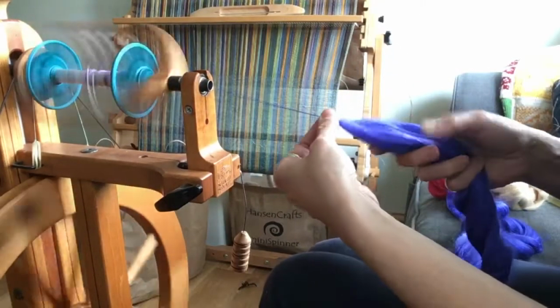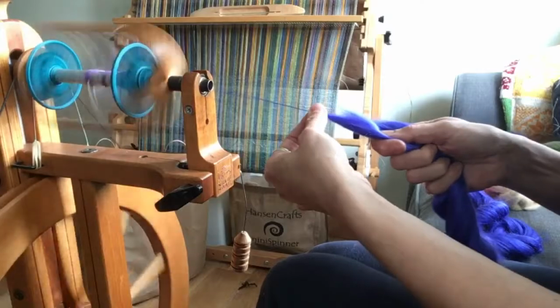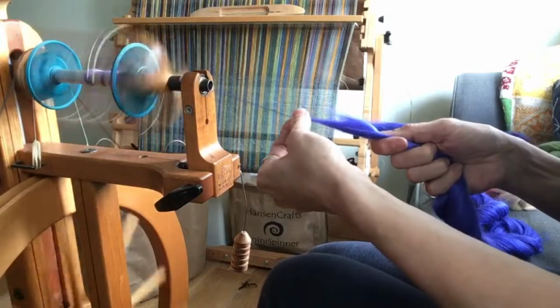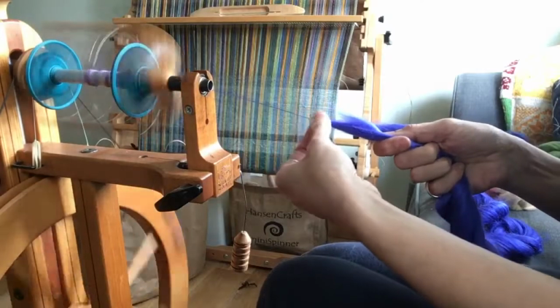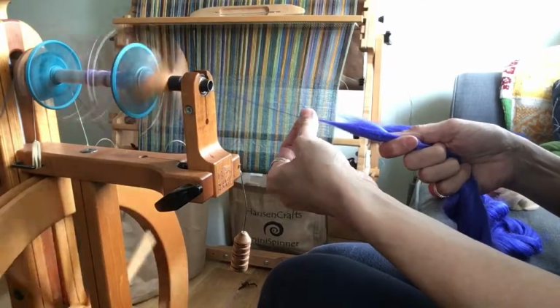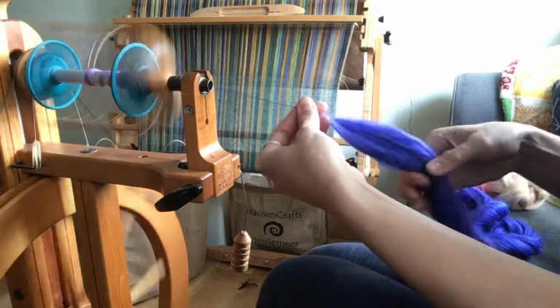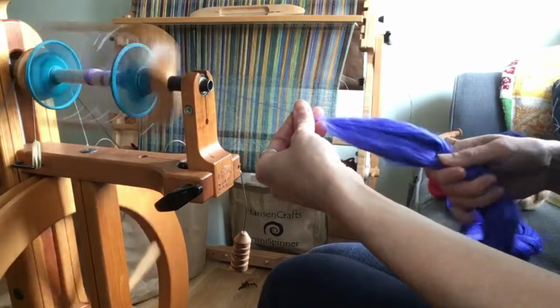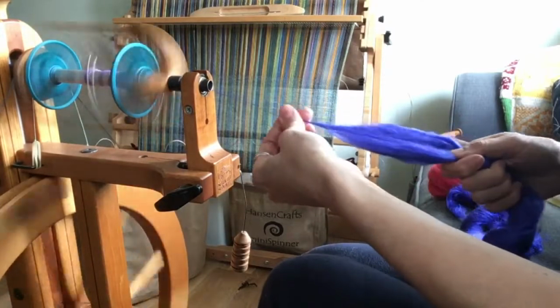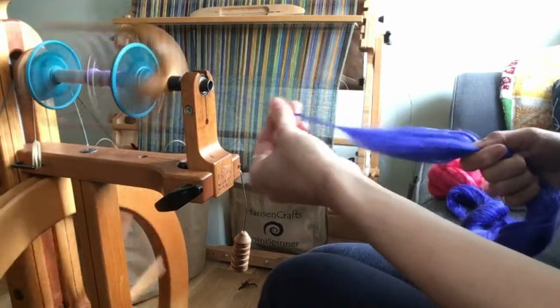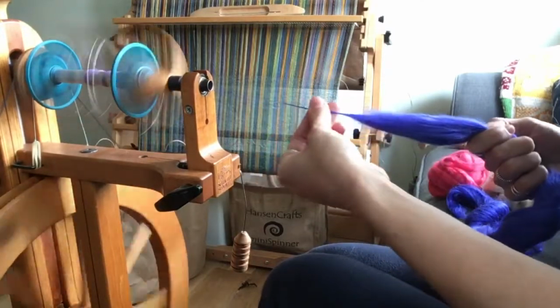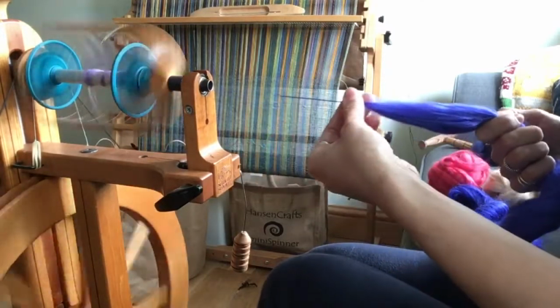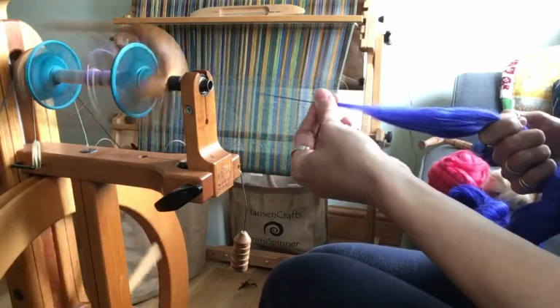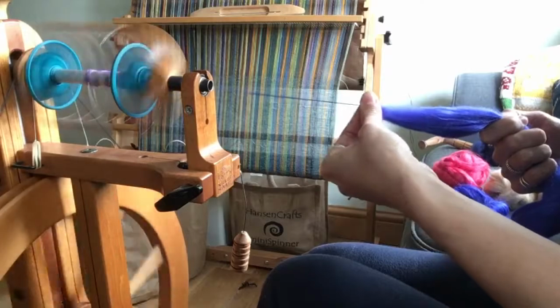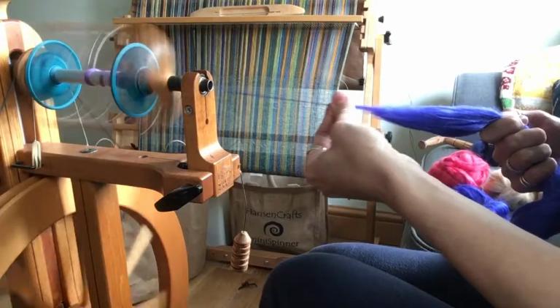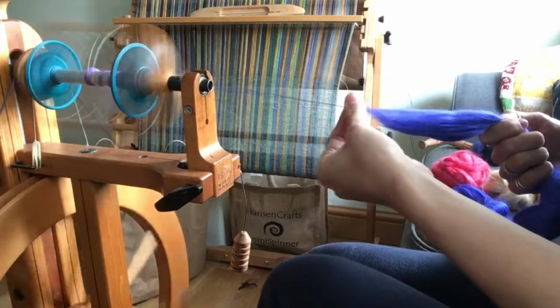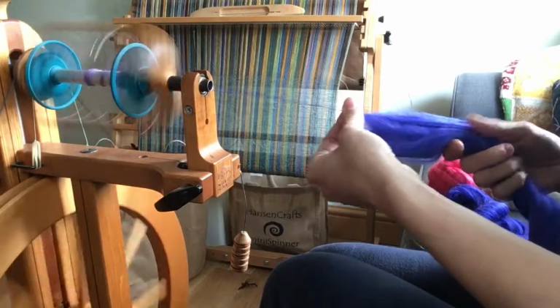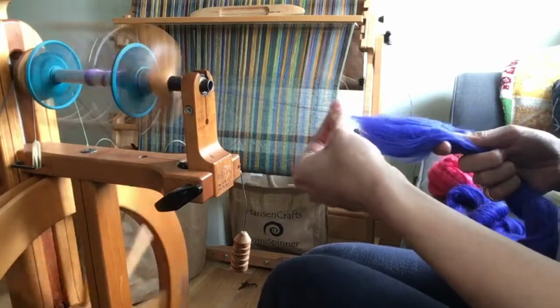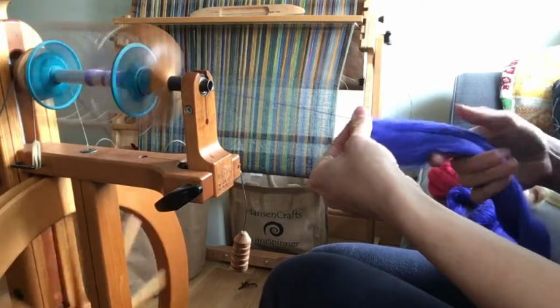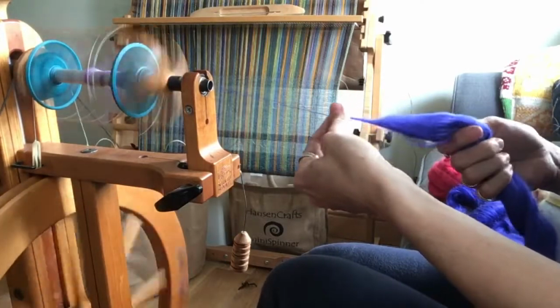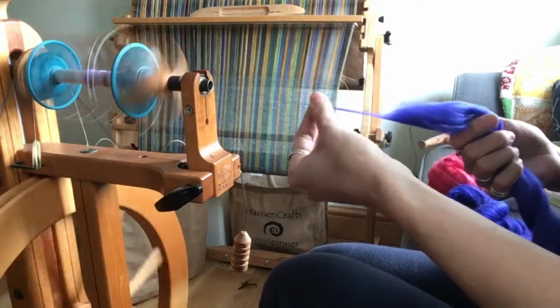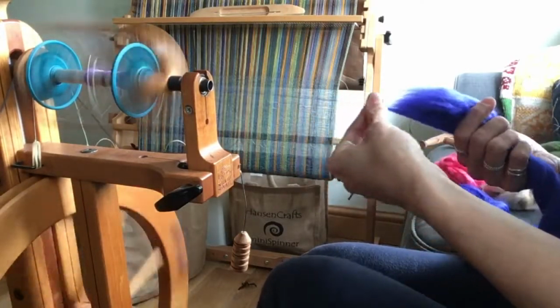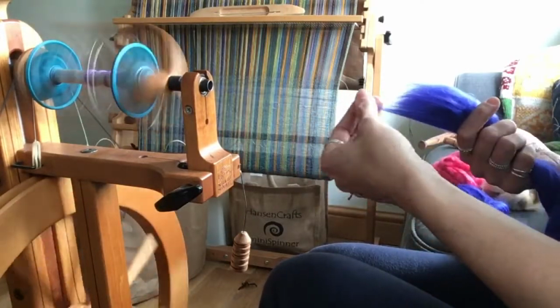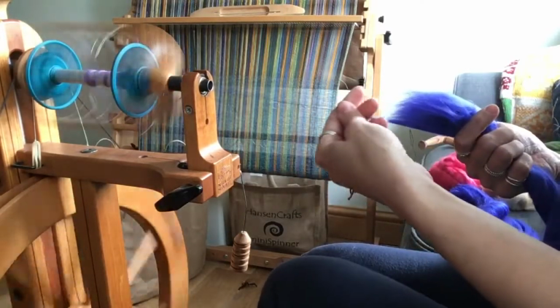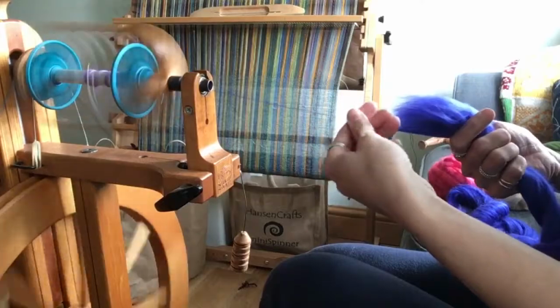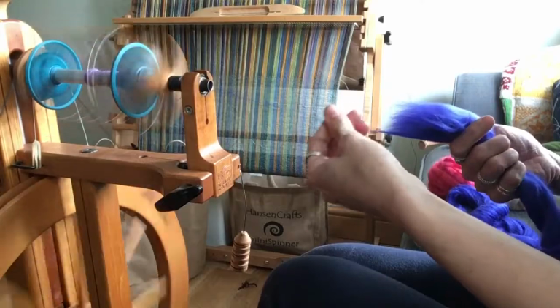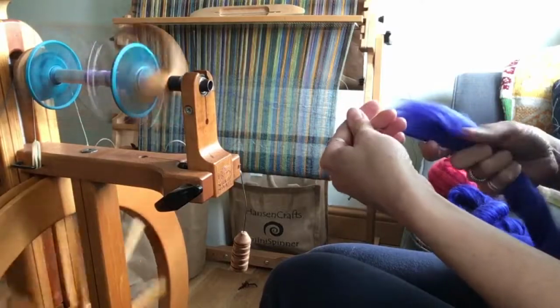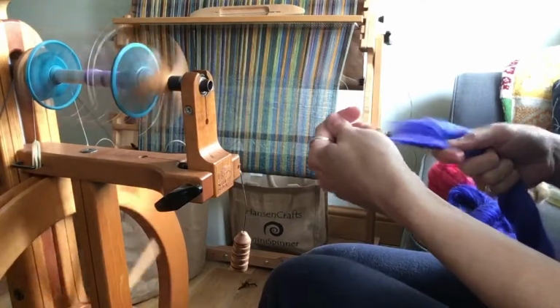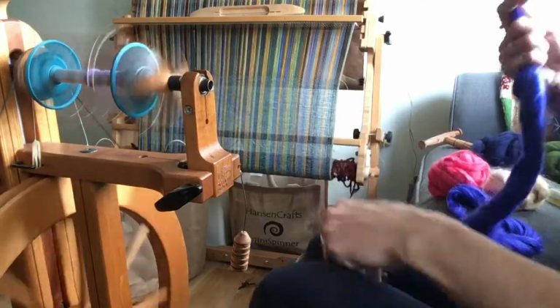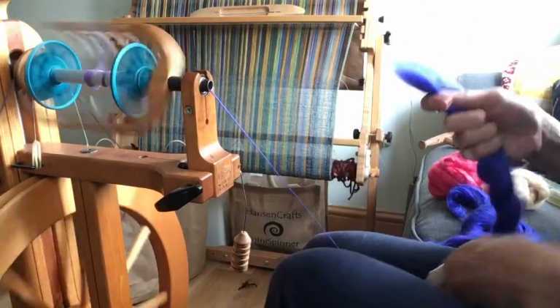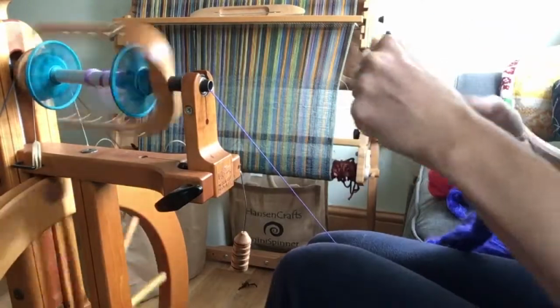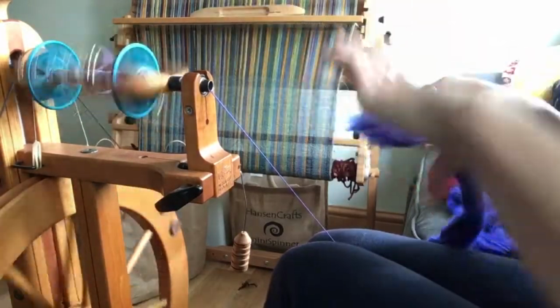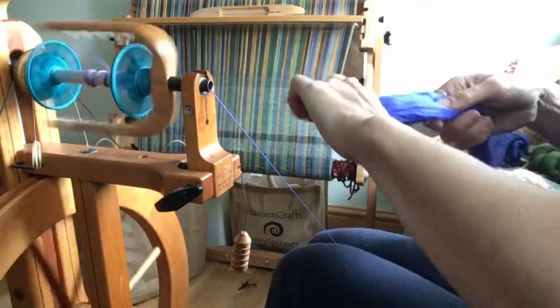If you grip with your front fingers, you'll need to have your hands much further away so that you're not trying to pull on both ends of the same staple length. If you find that this fibre is tending to get away from you a bit and you're struggling with the drafting technique,